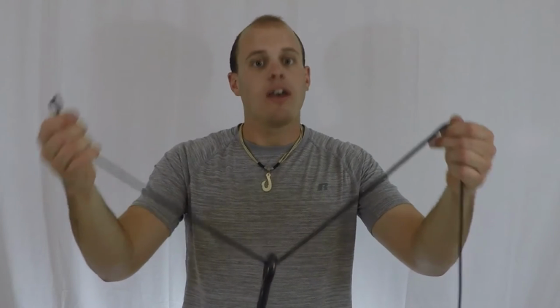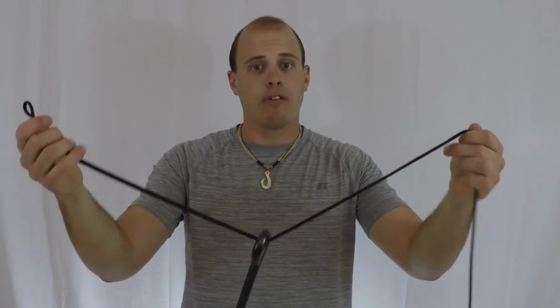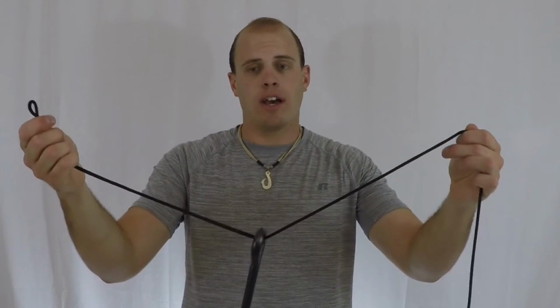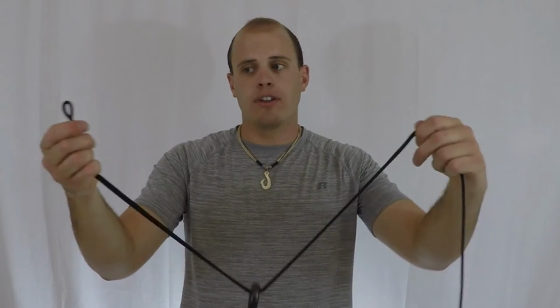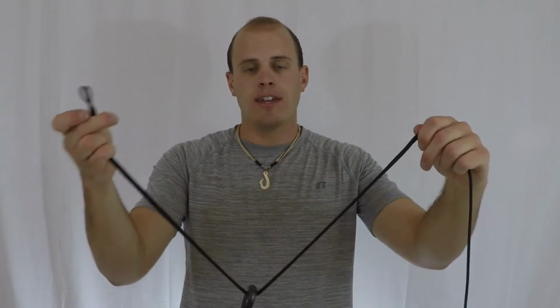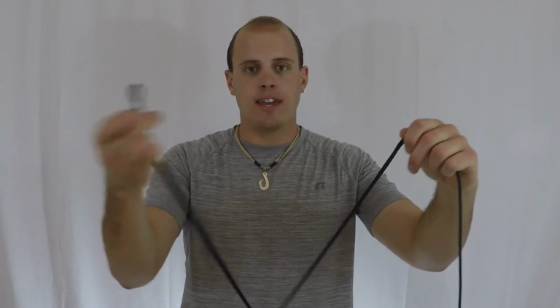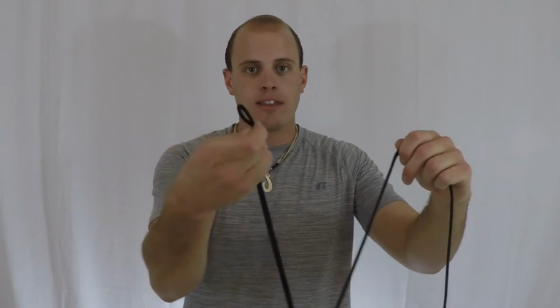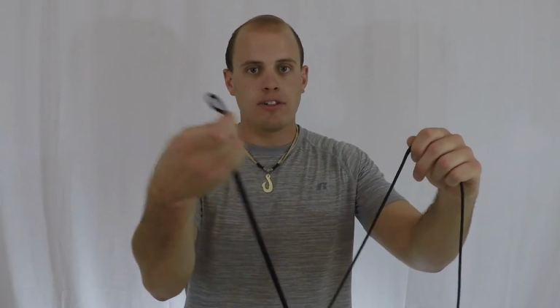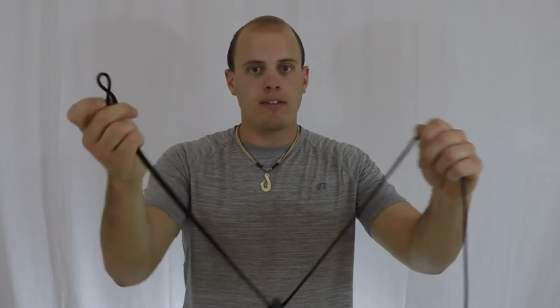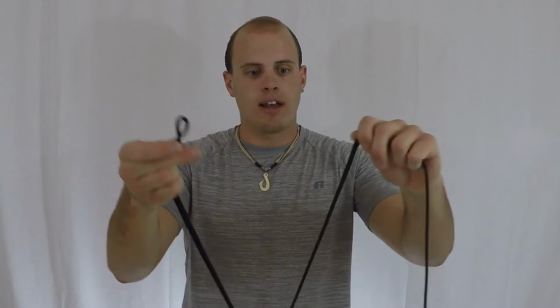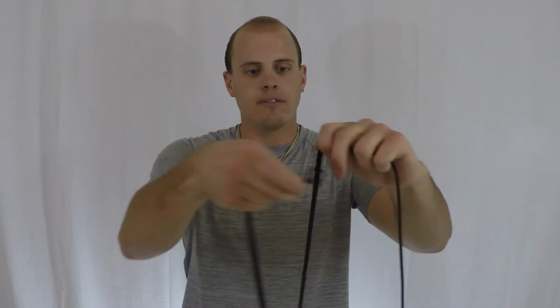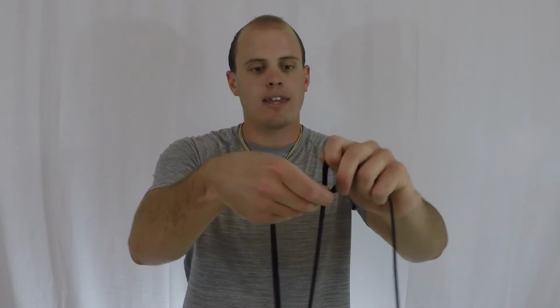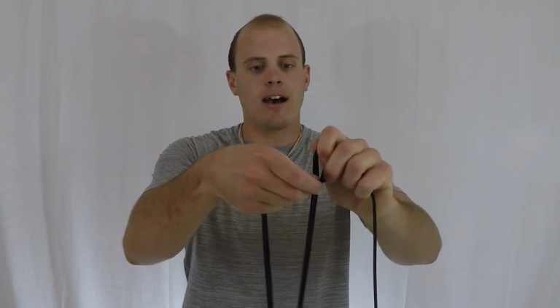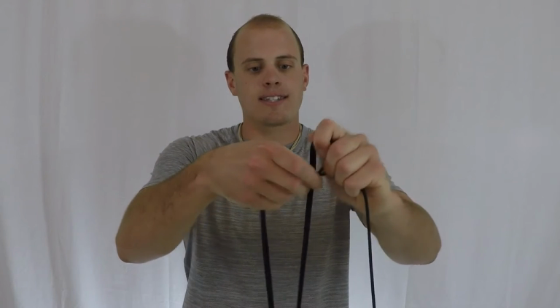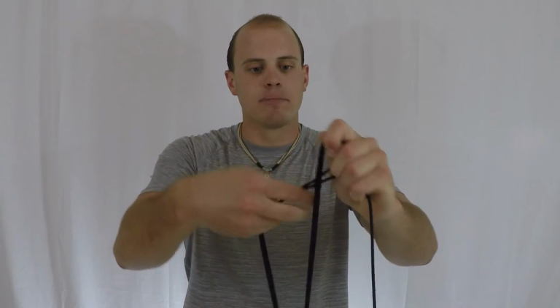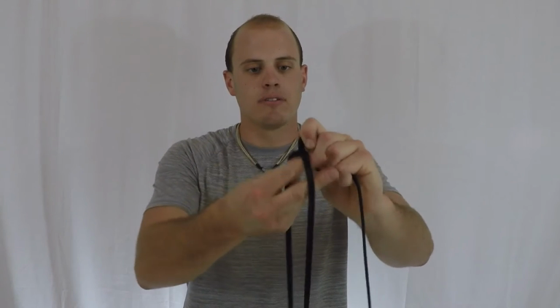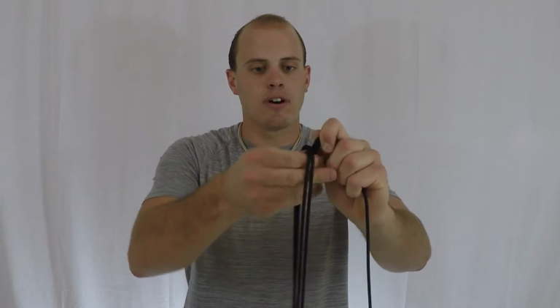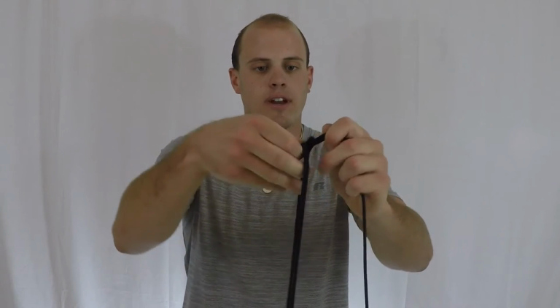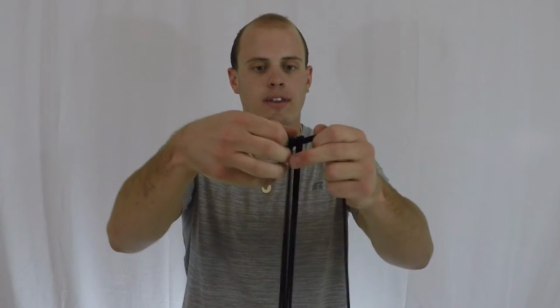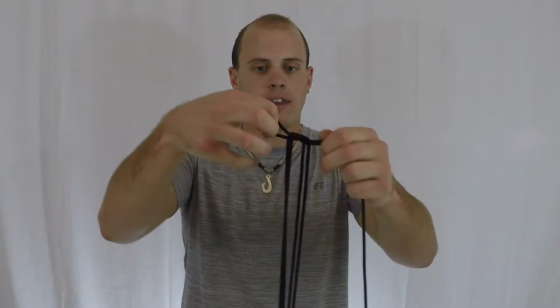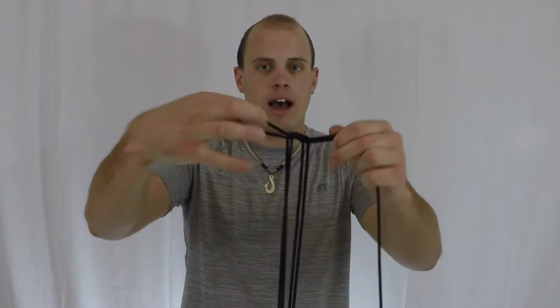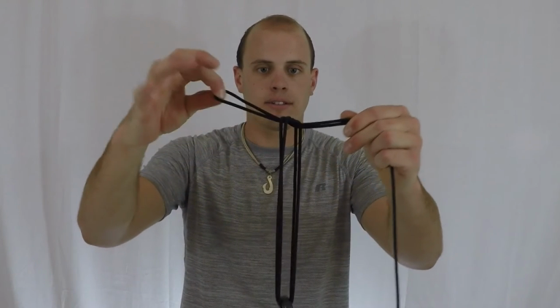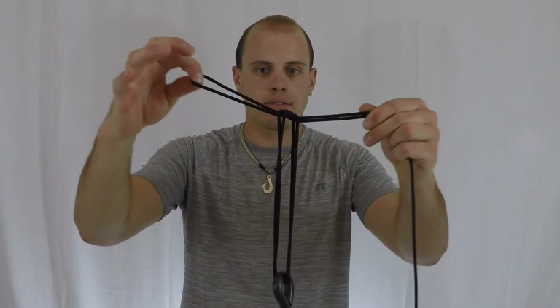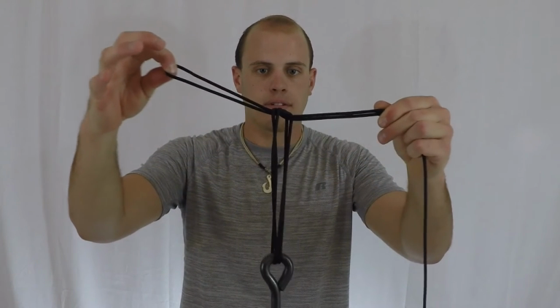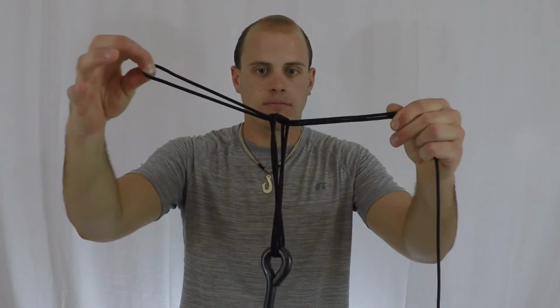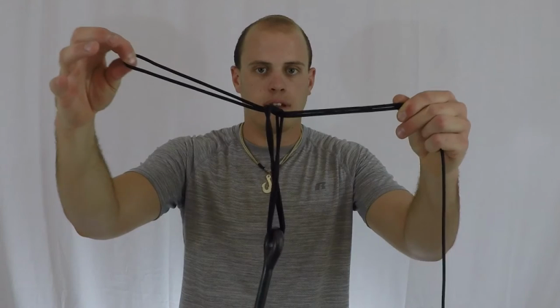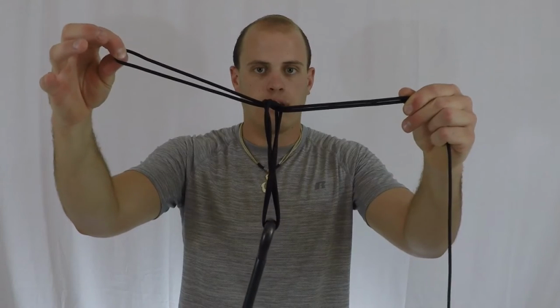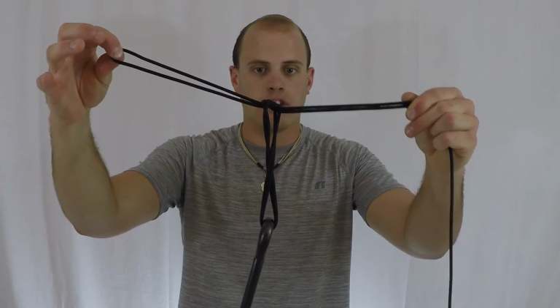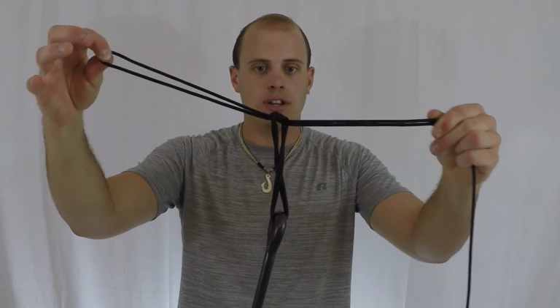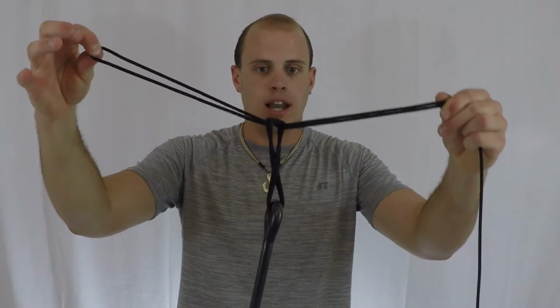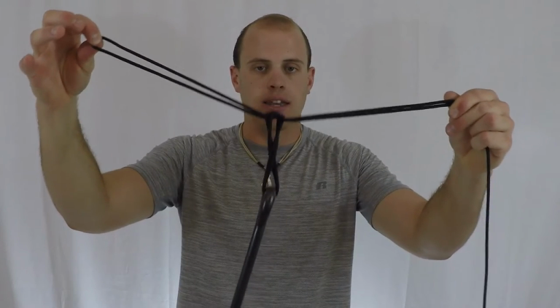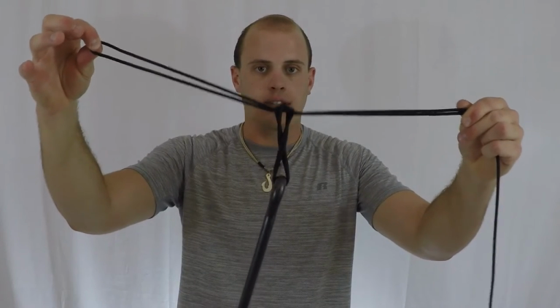Now all you have to do is take the loop end of the line and tie a simple overhand knot, just like so.